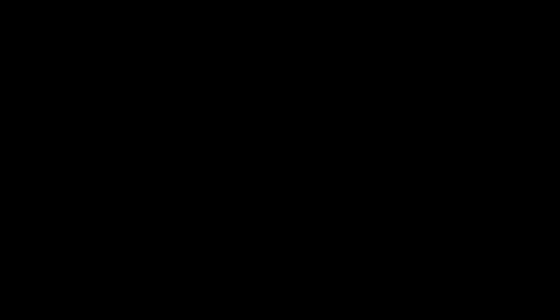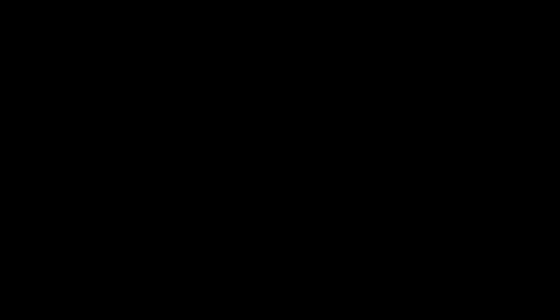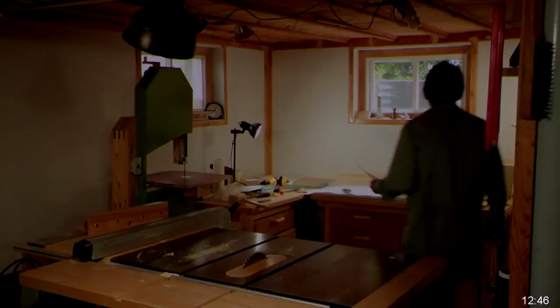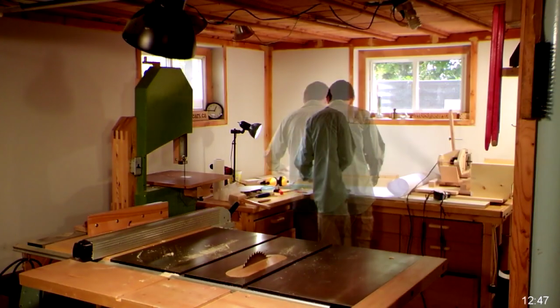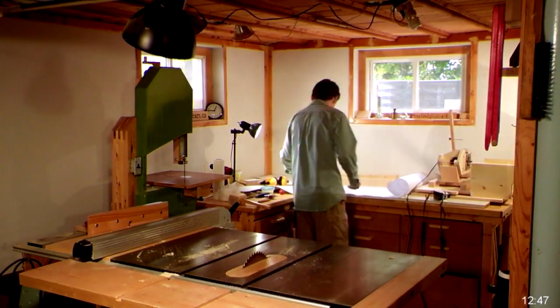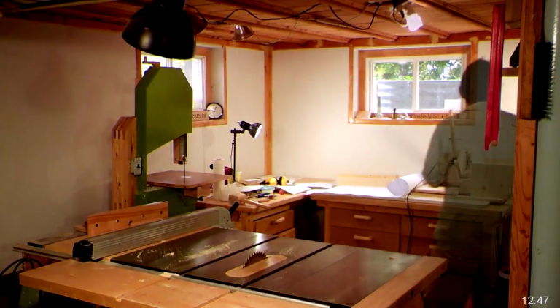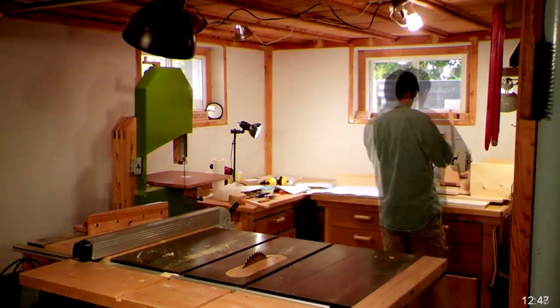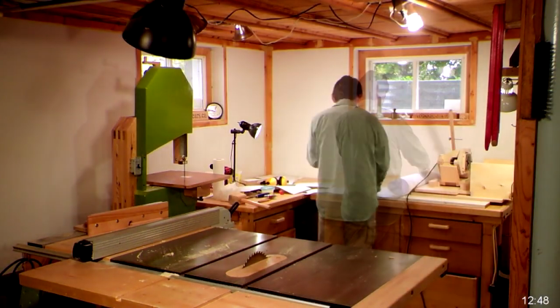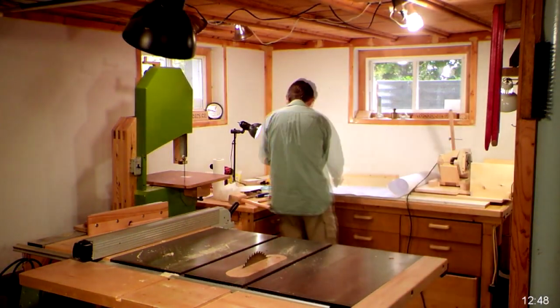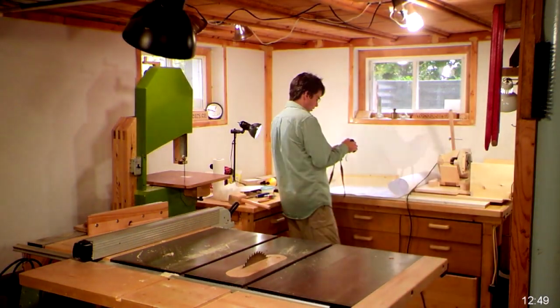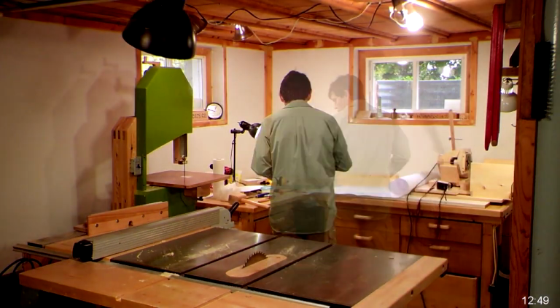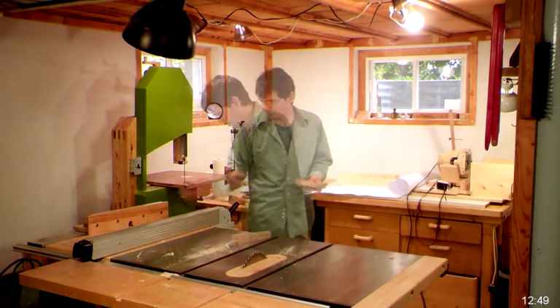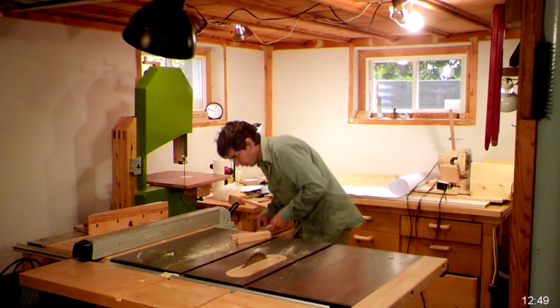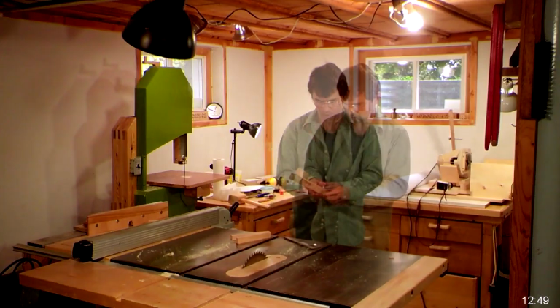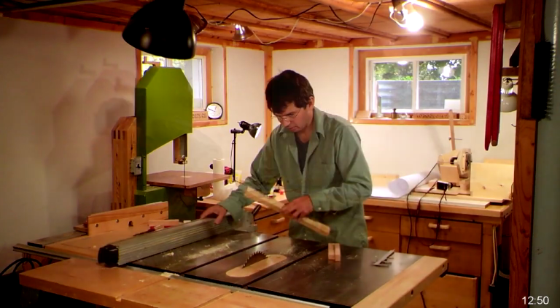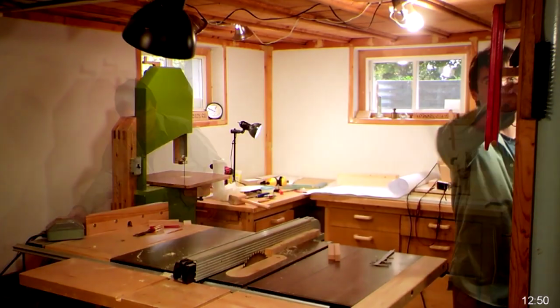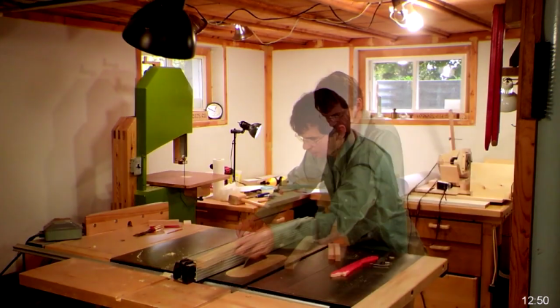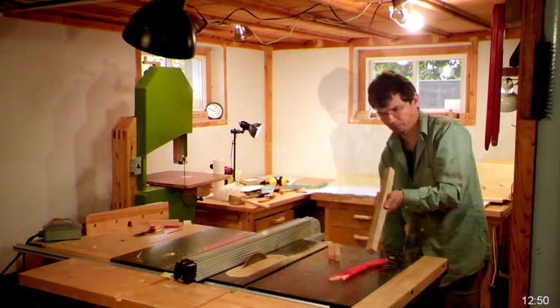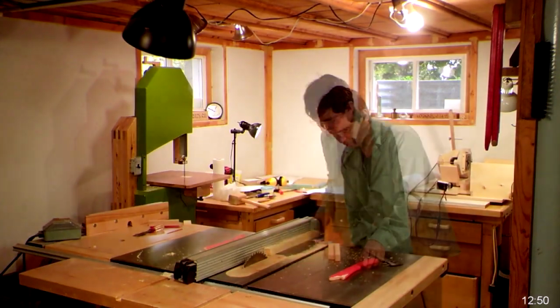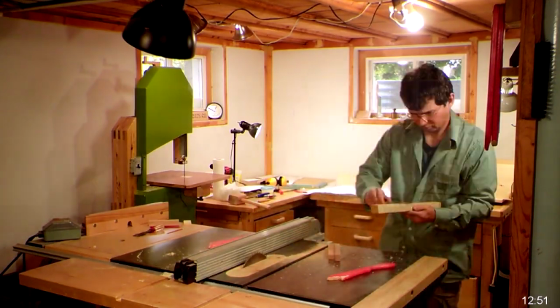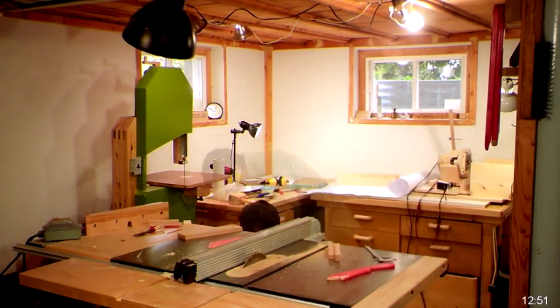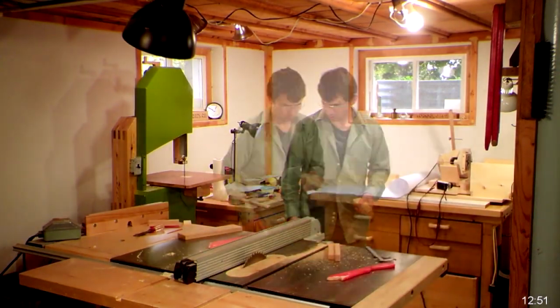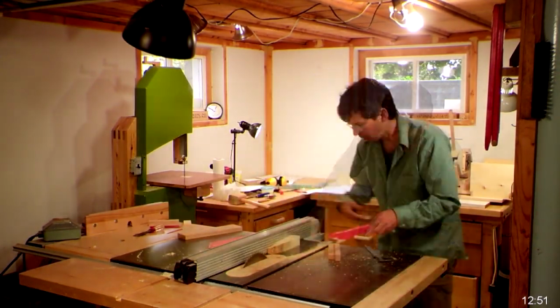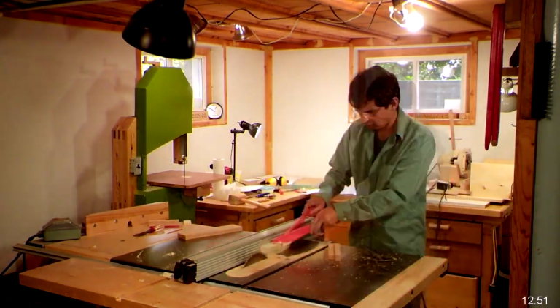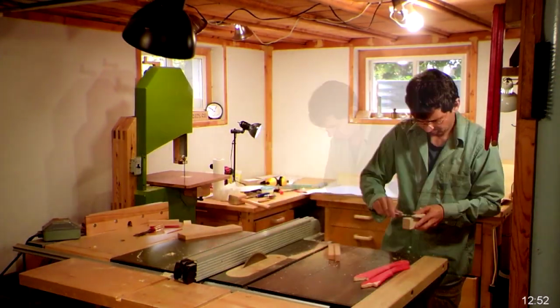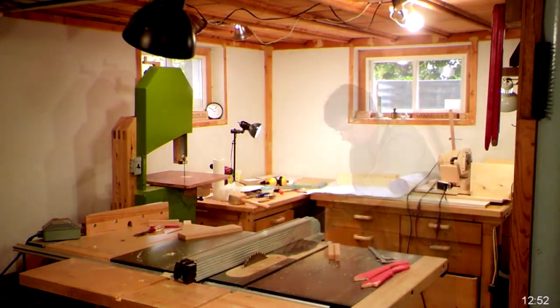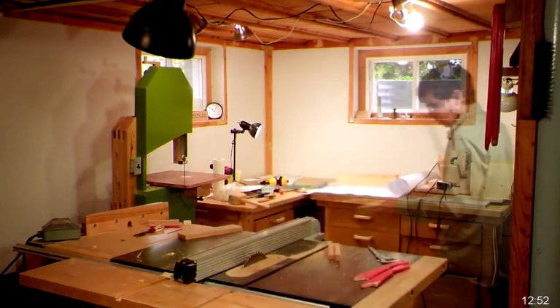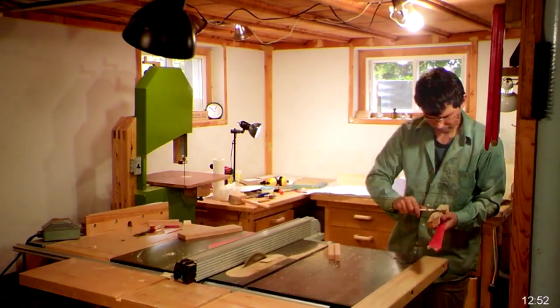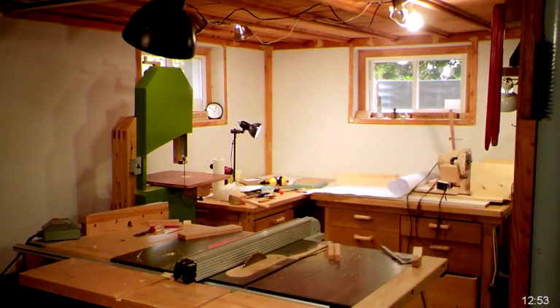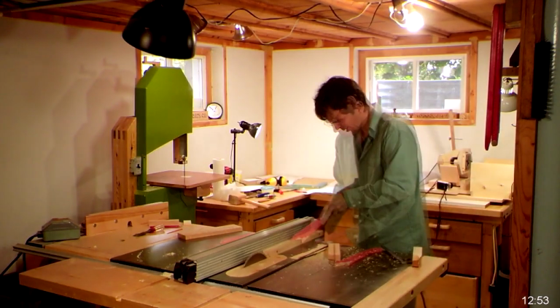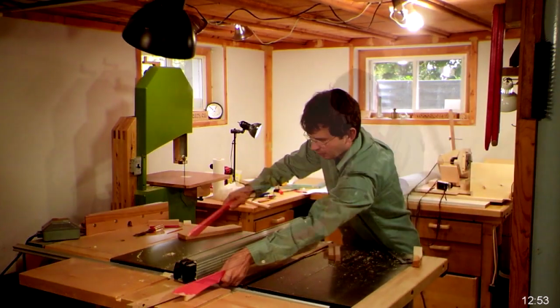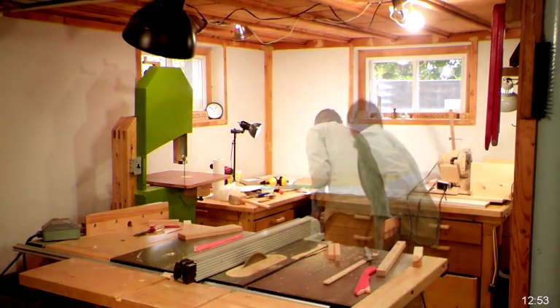I've got the occasional fade to black in here, and that's because my camera is actually motion activated. When I left the shop it stopped recording, and my video processing script just makes it fade to black while I'm out of the shop.